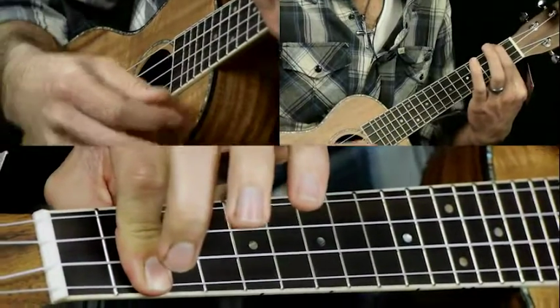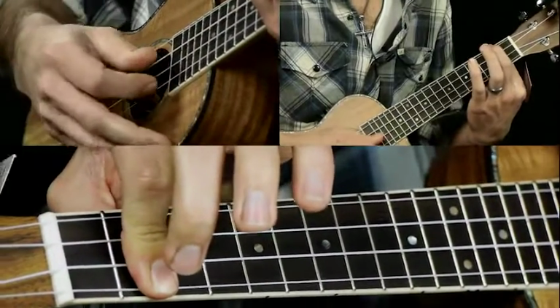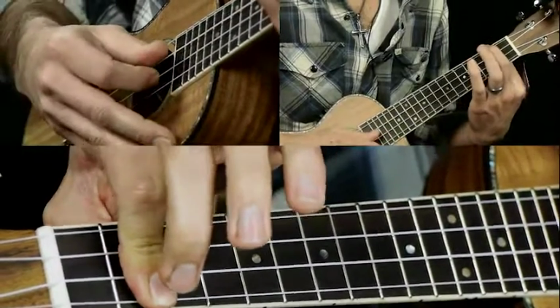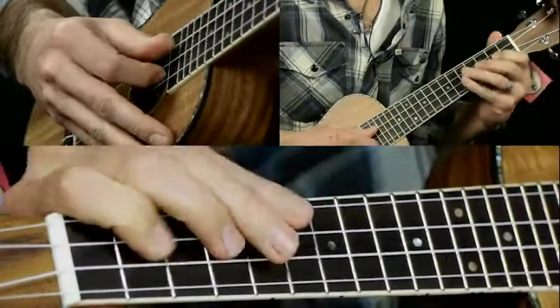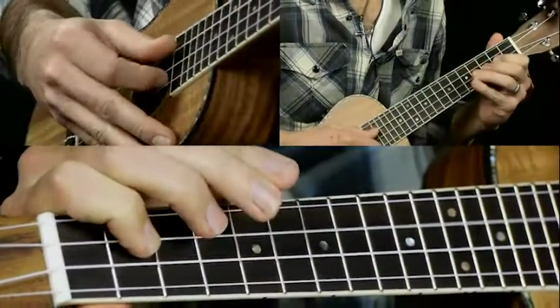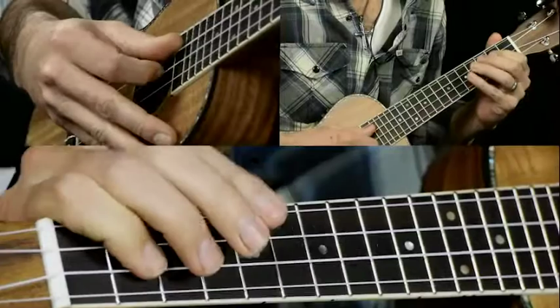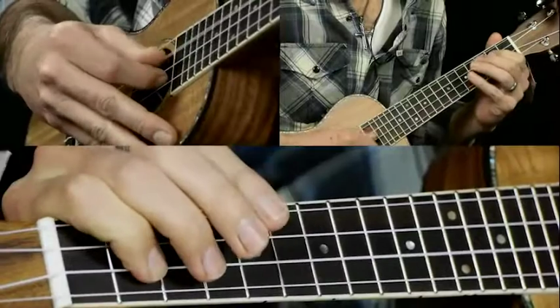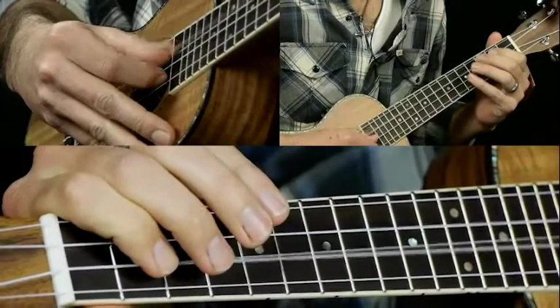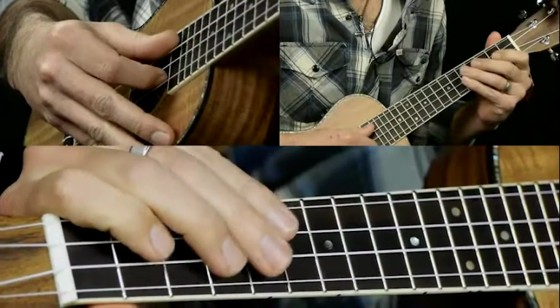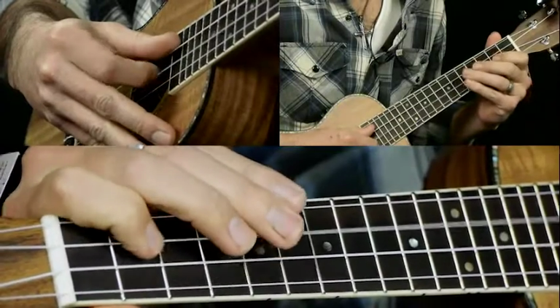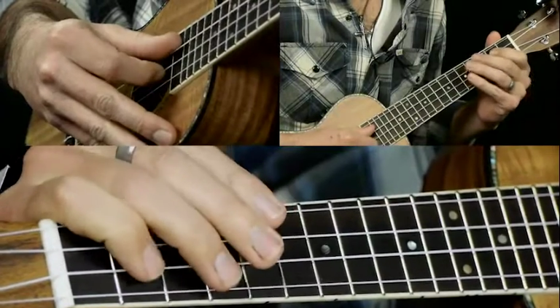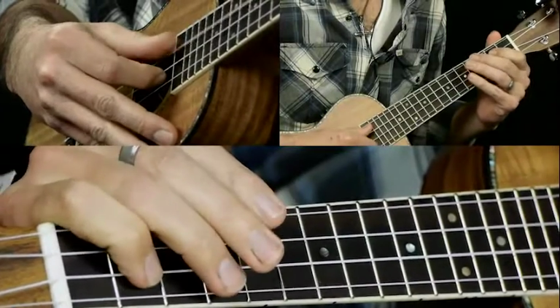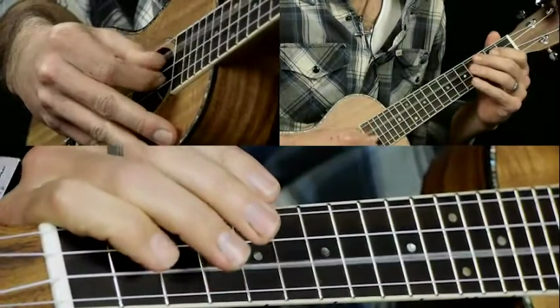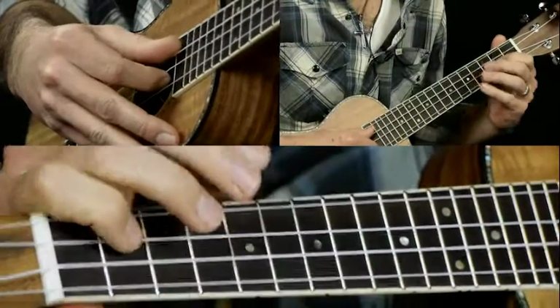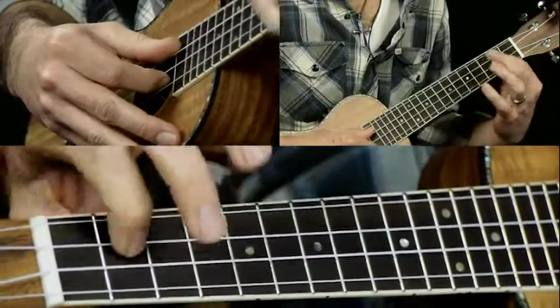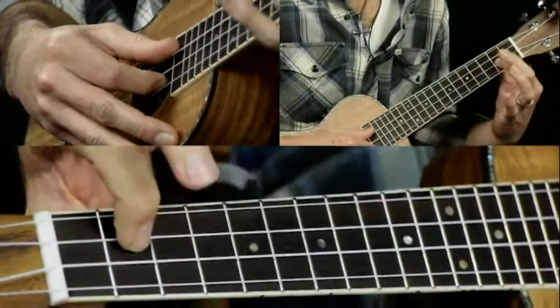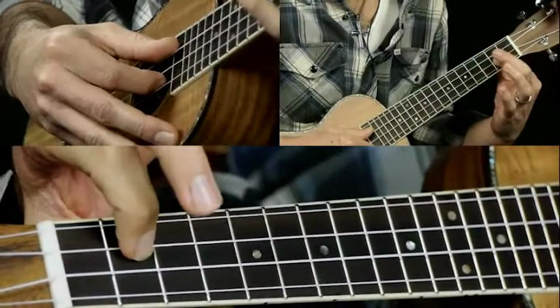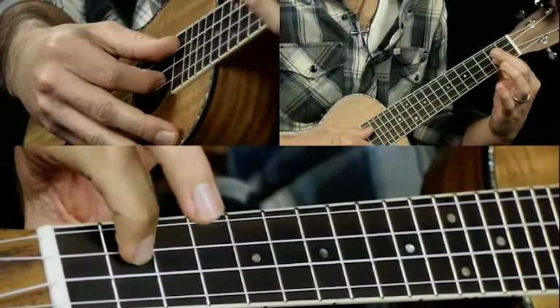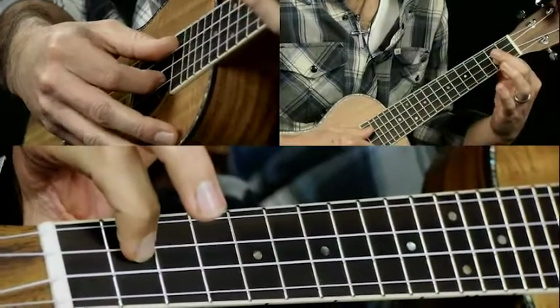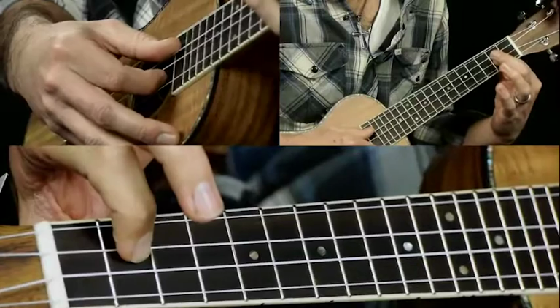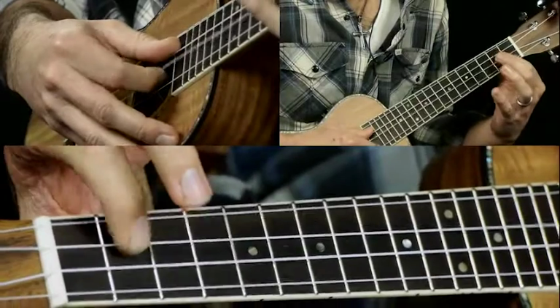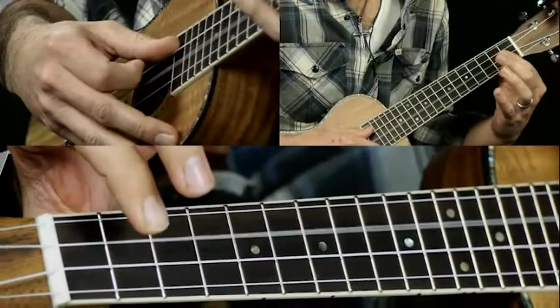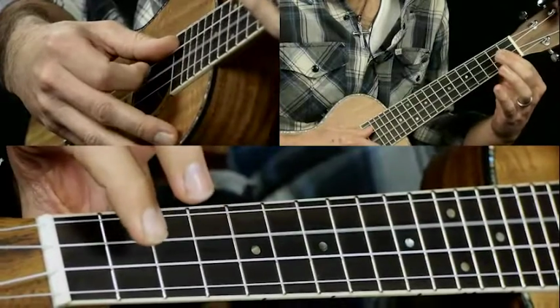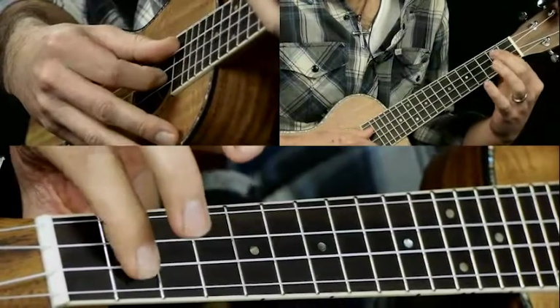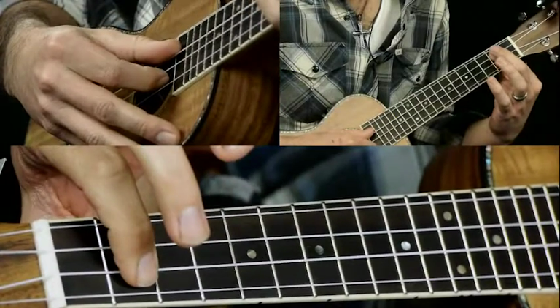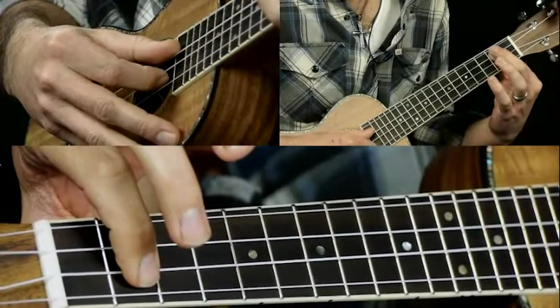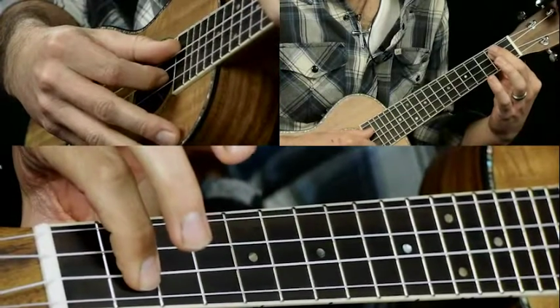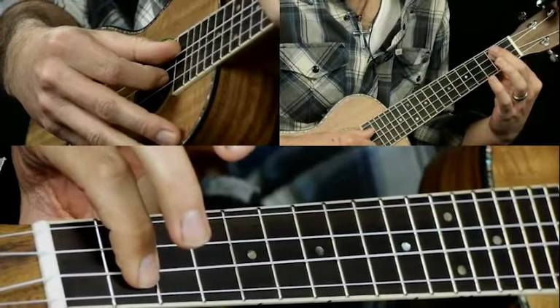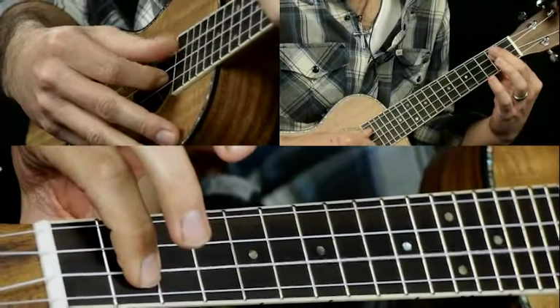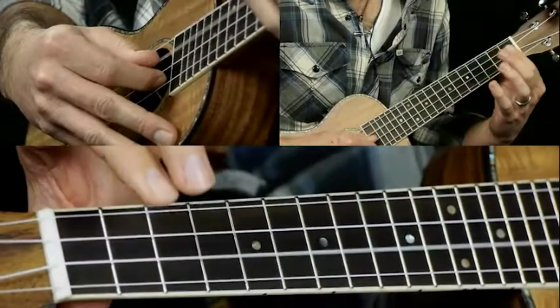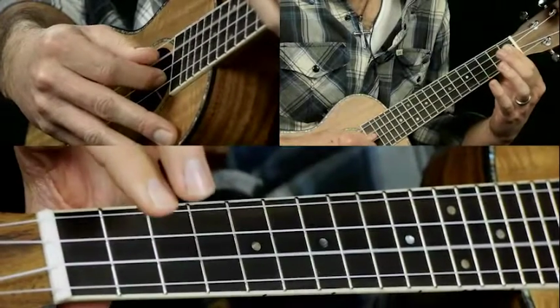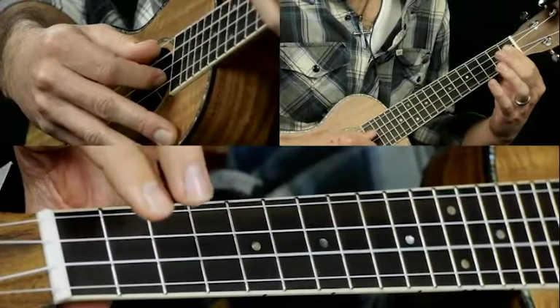And then we have a little lick. That's 2 on the E string, open E, then 2 on the C string, and then open C.